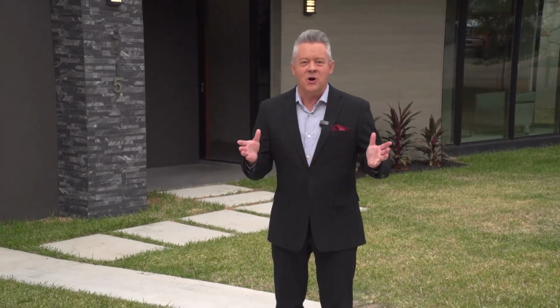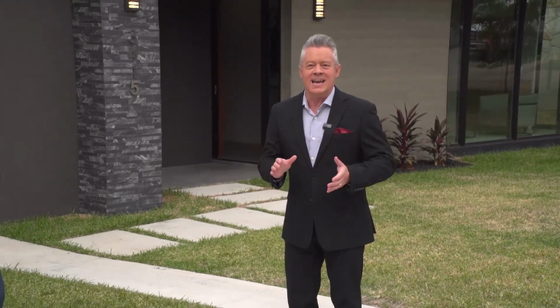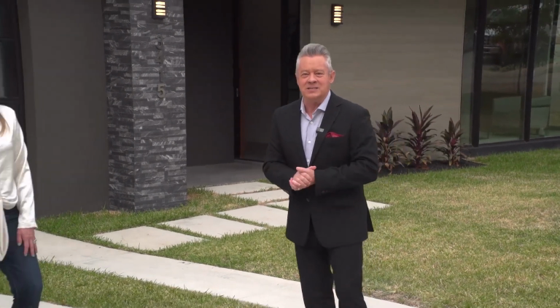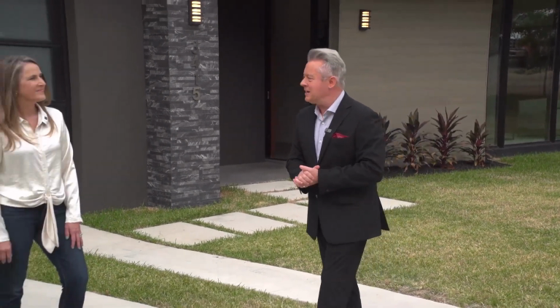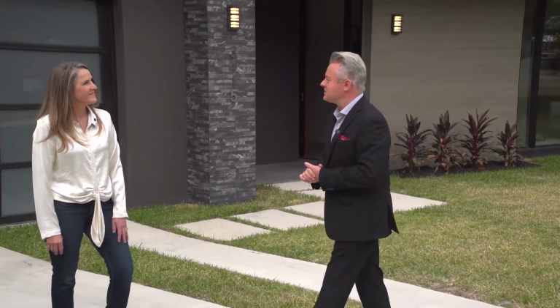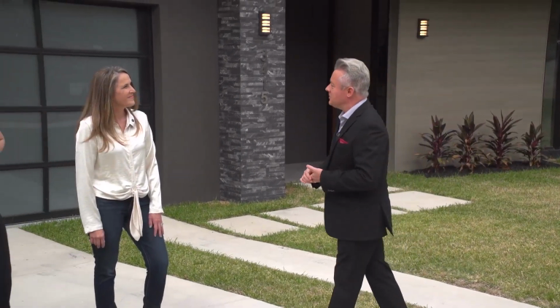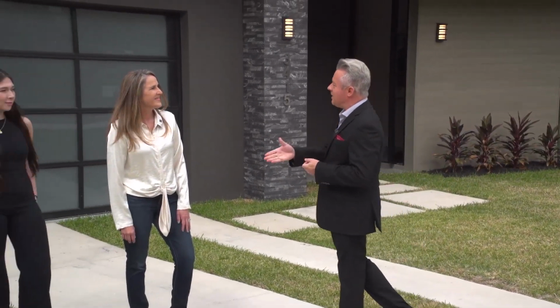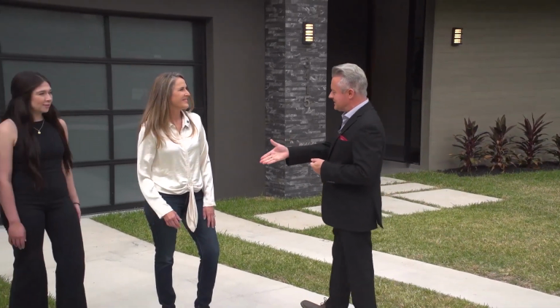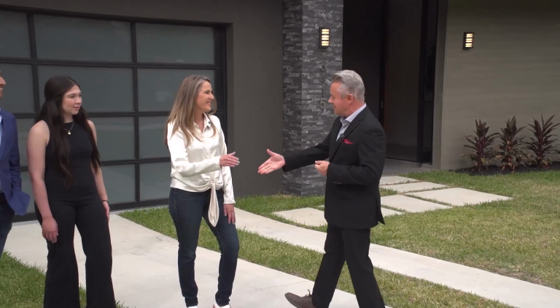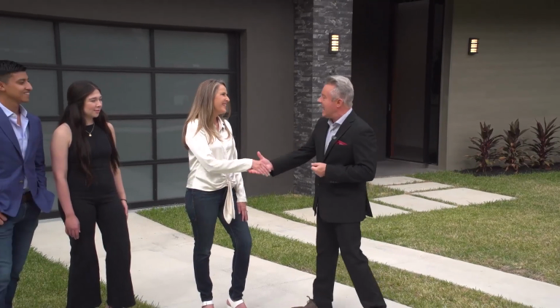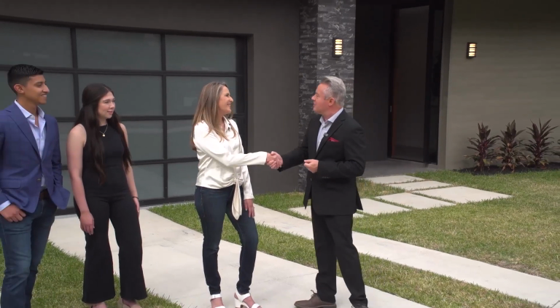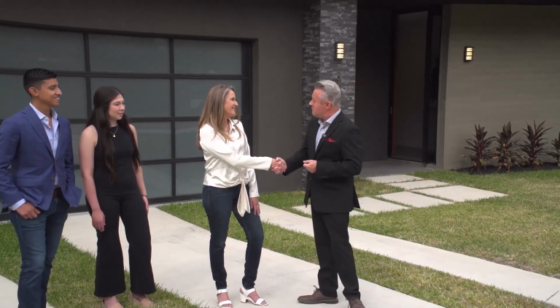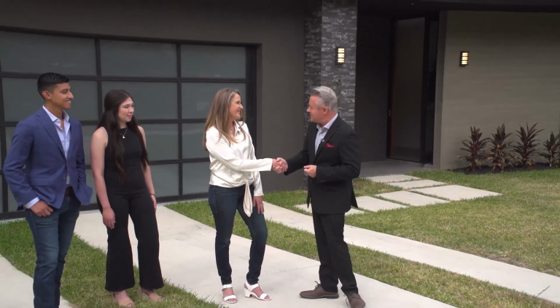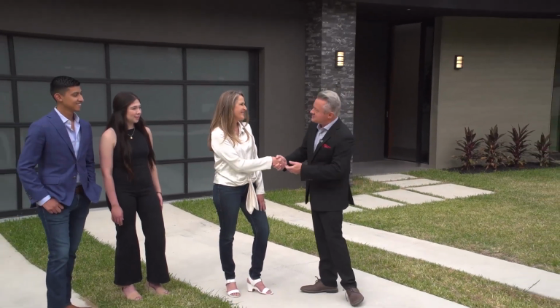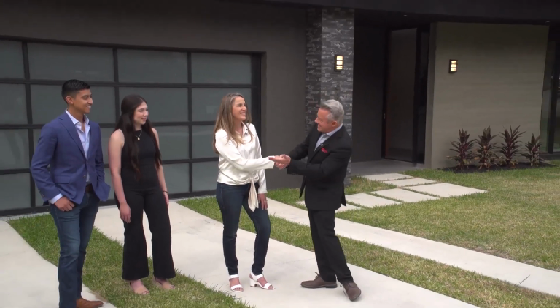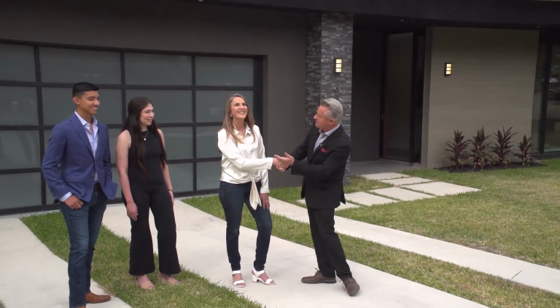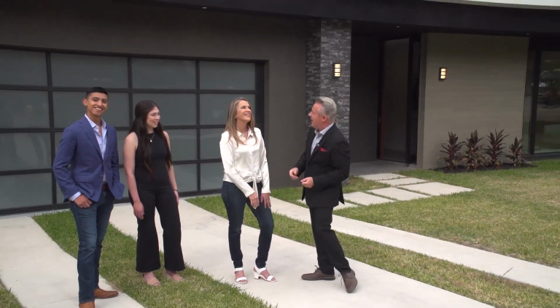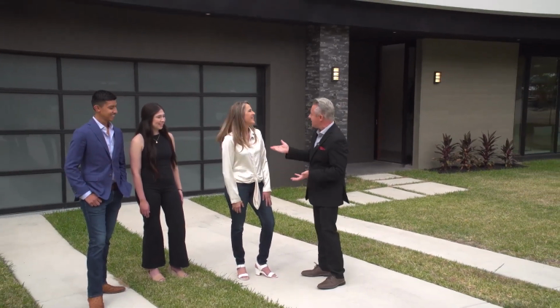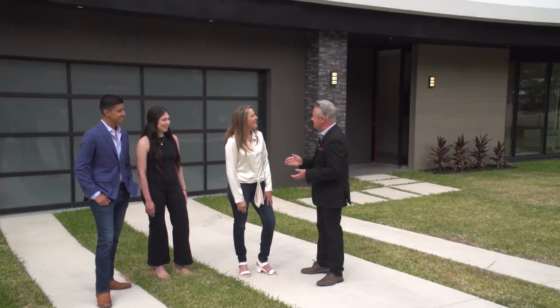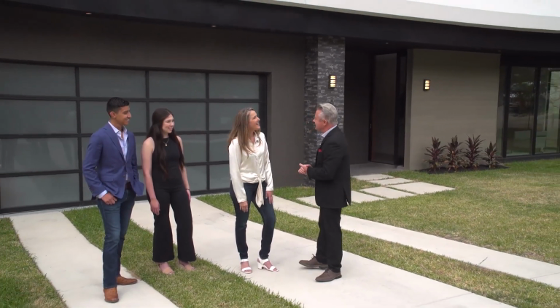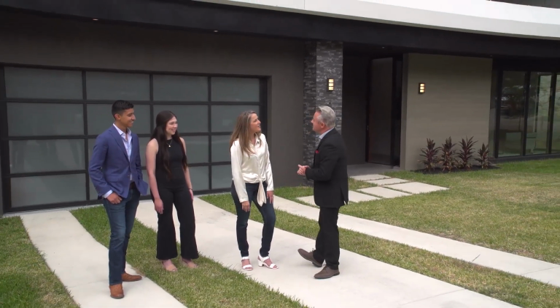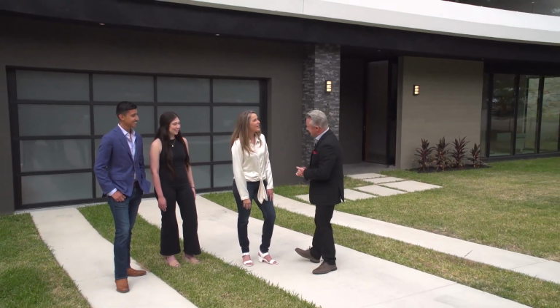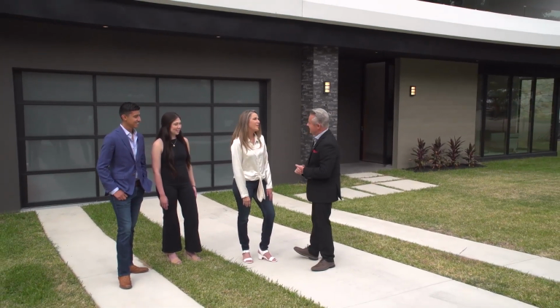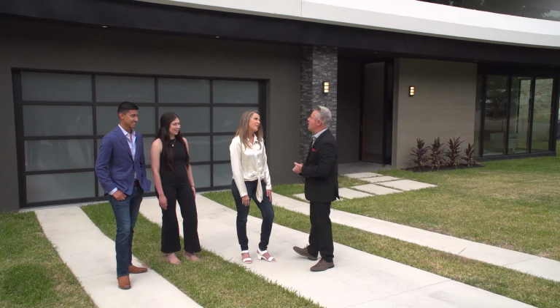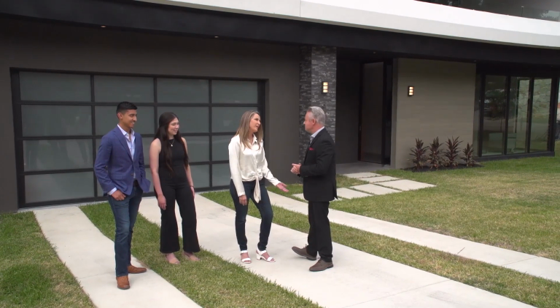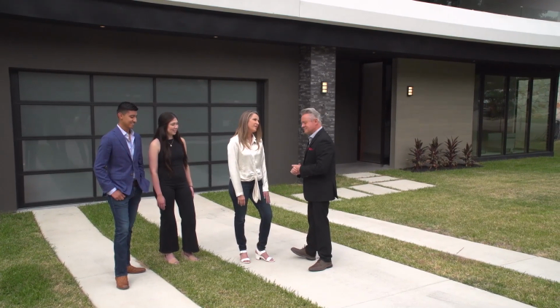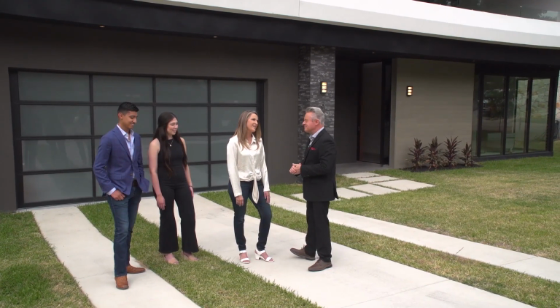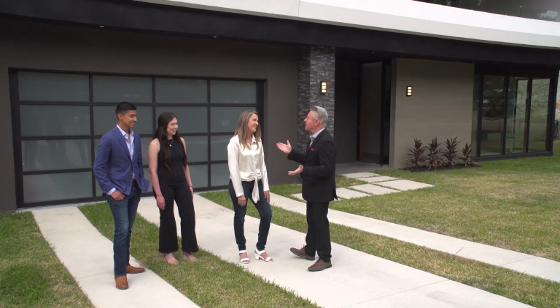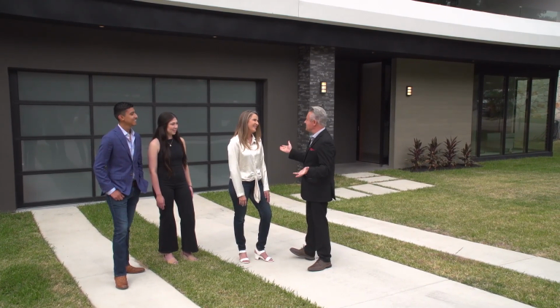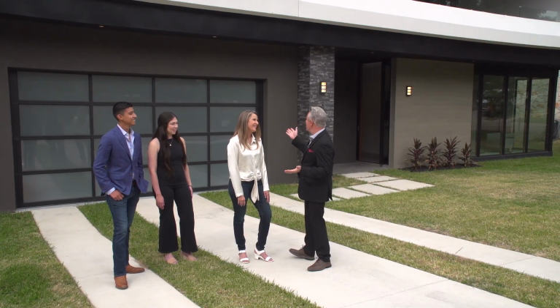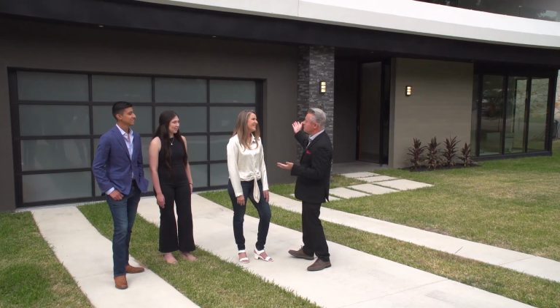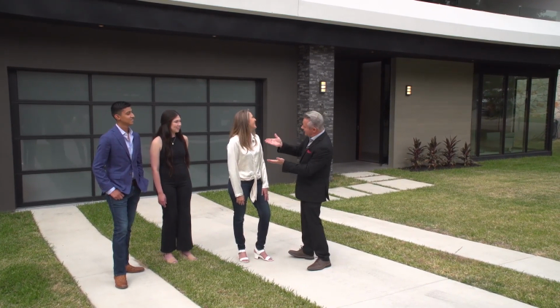Joining me now is Mari Cruz Acuna of Realty Austin and the Mari Cruz team. Hi, Mari Cruz. Thank you for being here with us today. What a beautiful house.